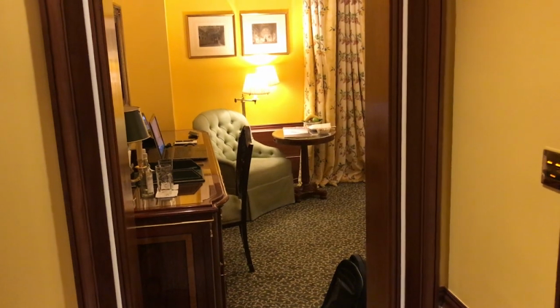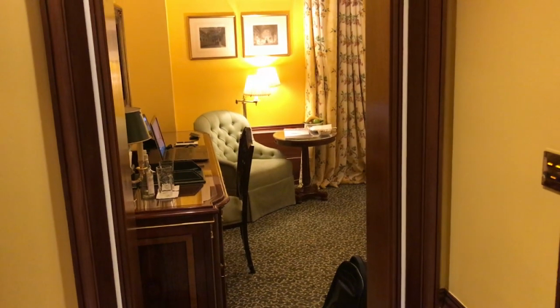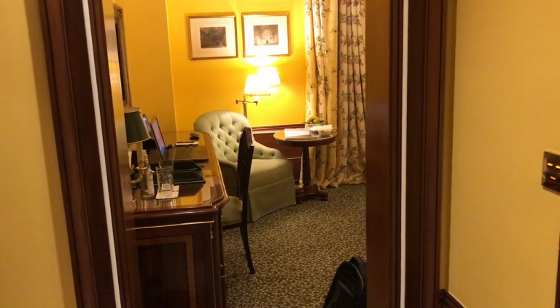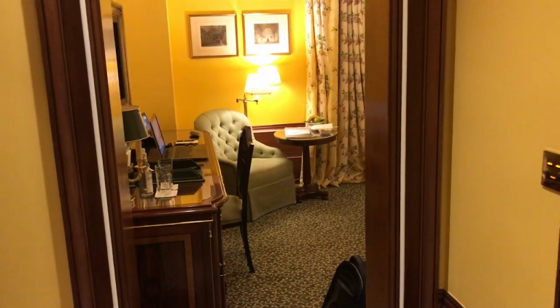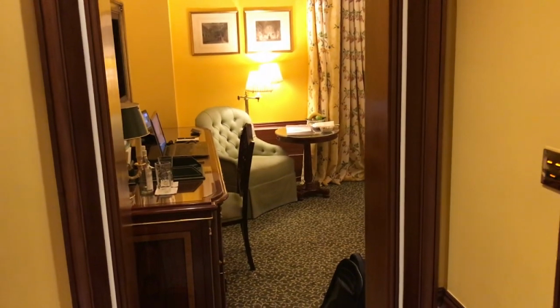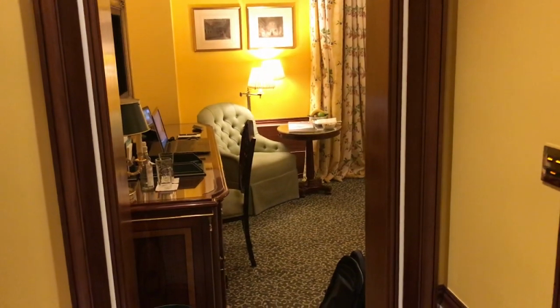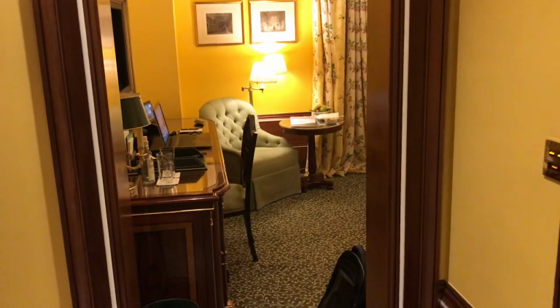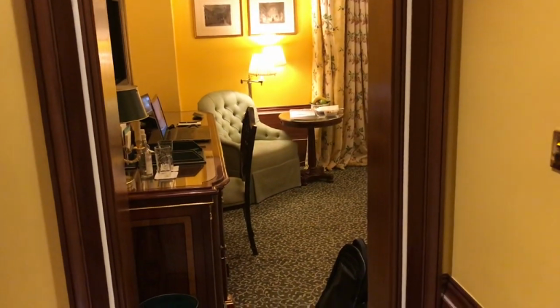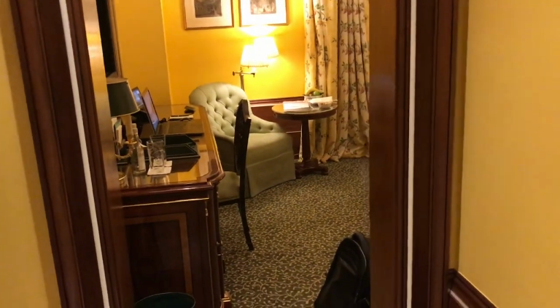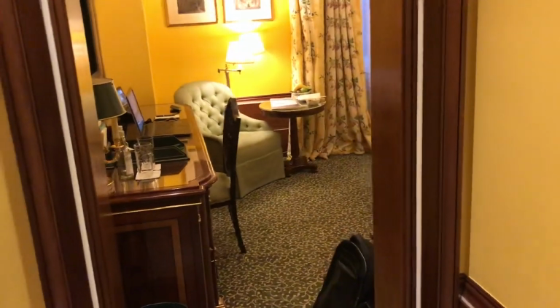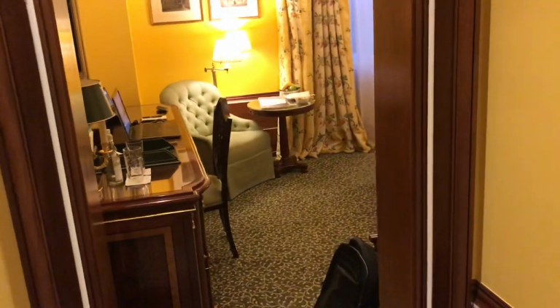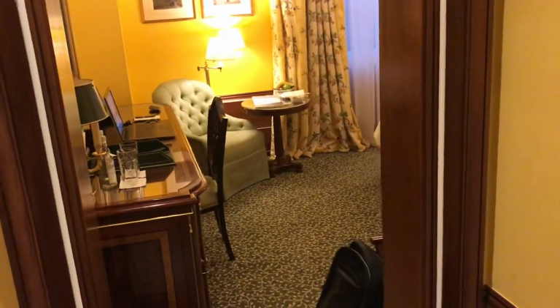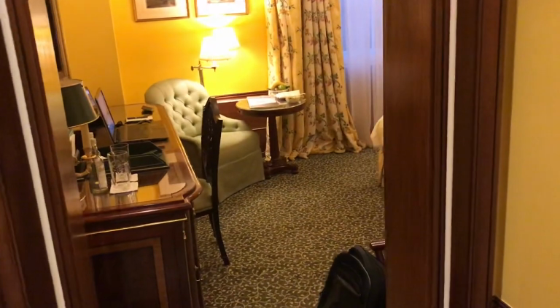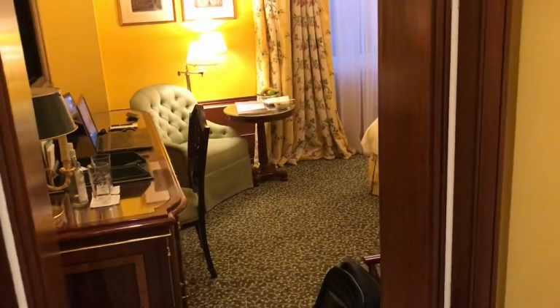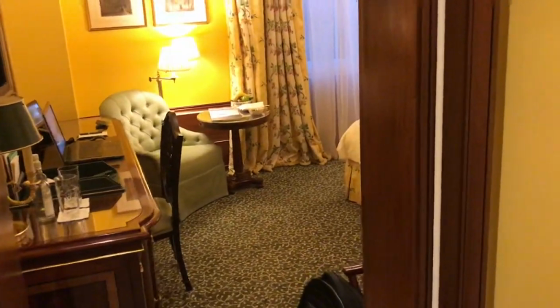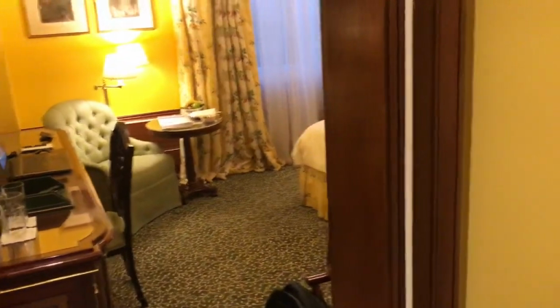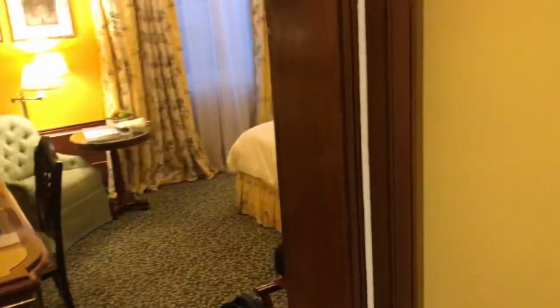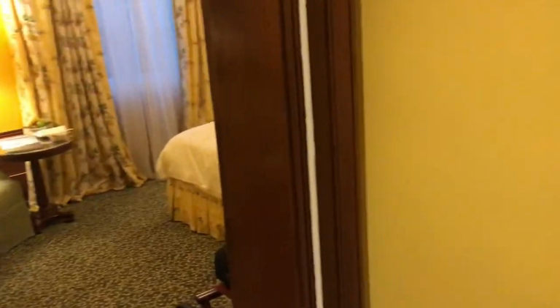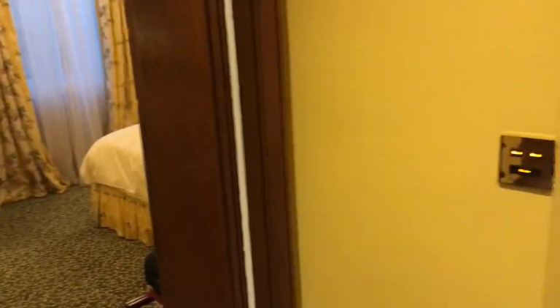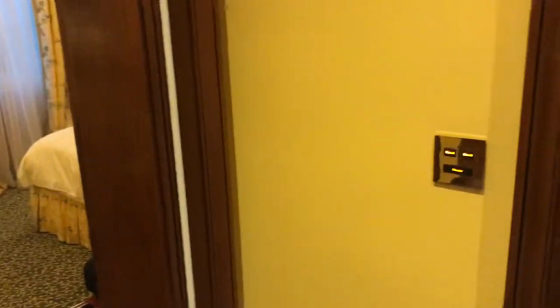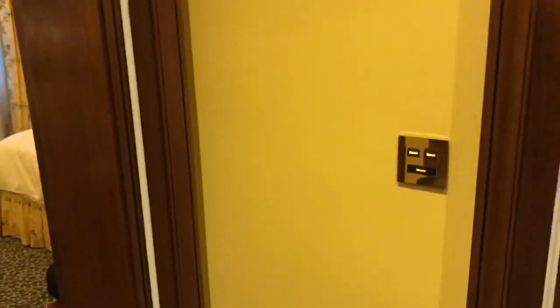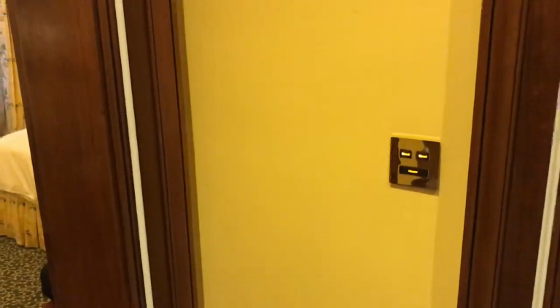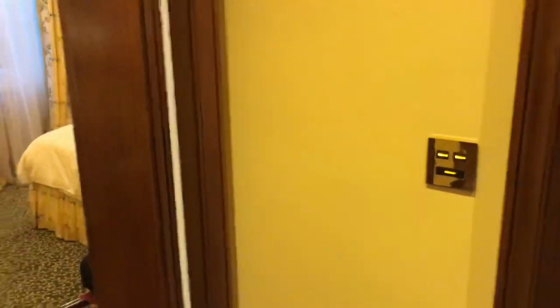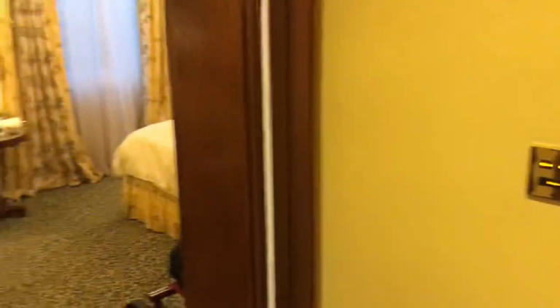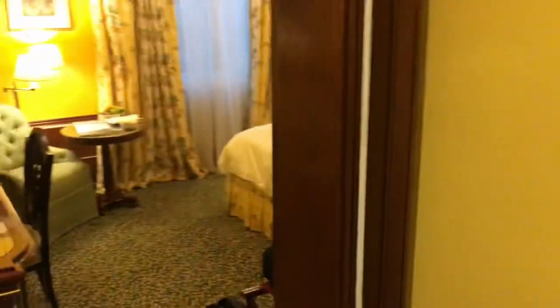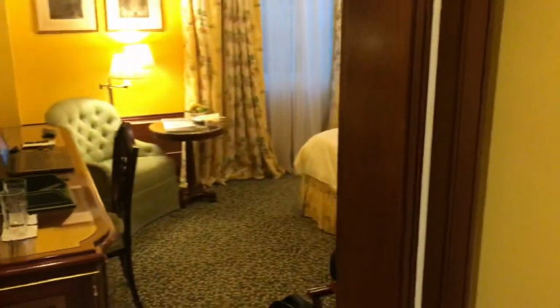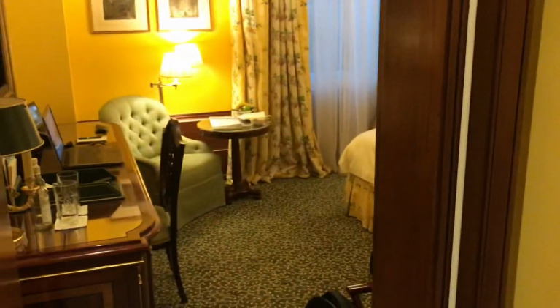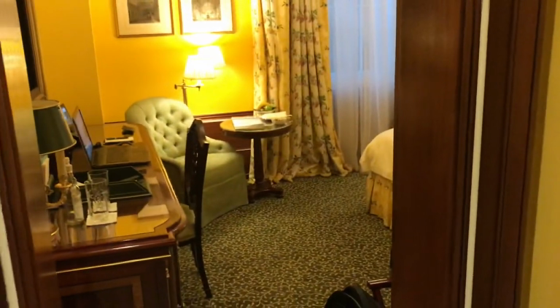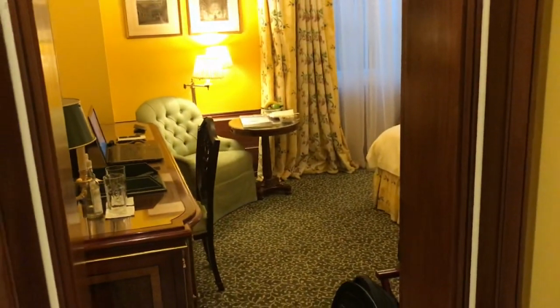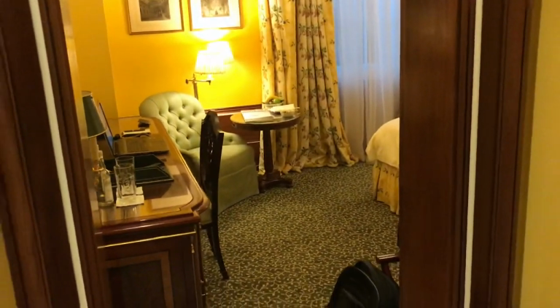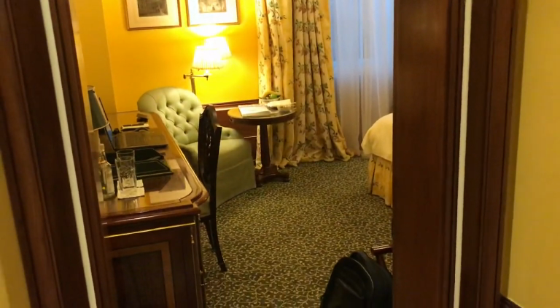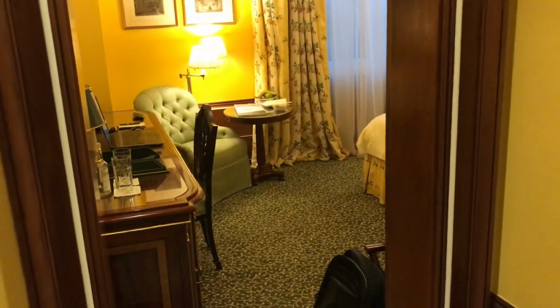Hello and welcome to room 139 at the Lanesborough in Knightsbridge, London. This is a deluxe room situated on the first floor of the property.